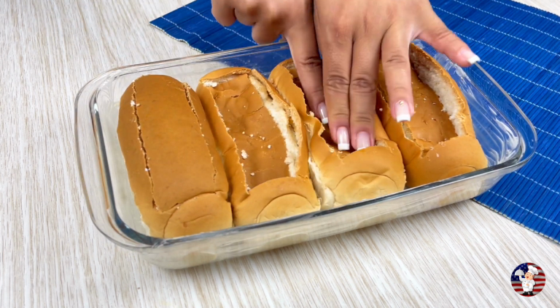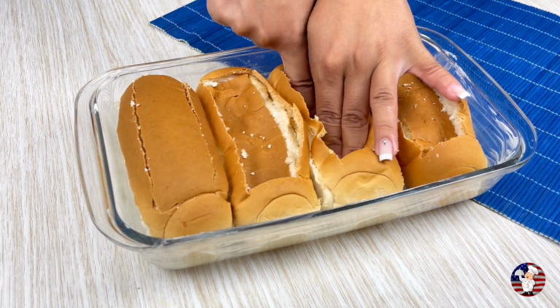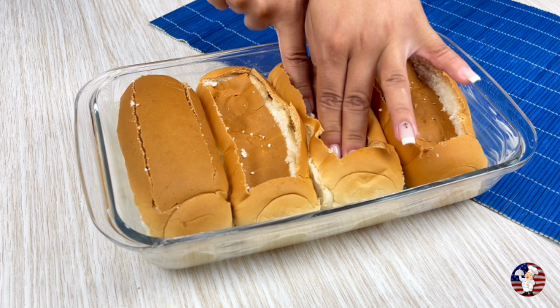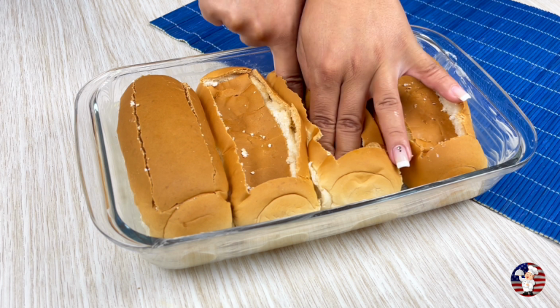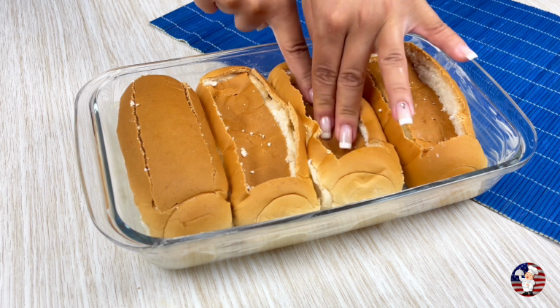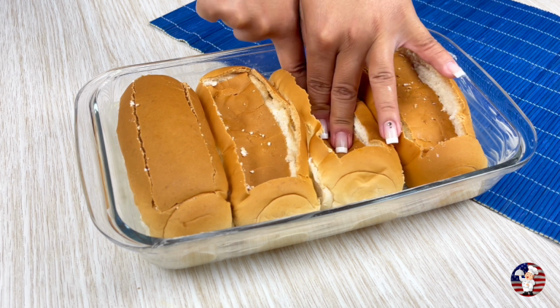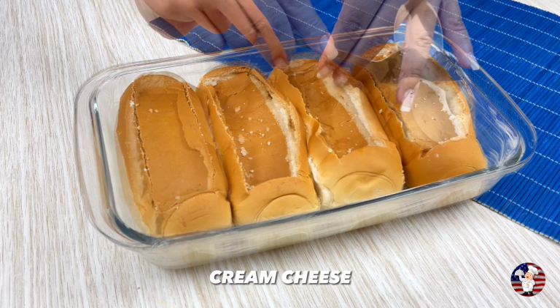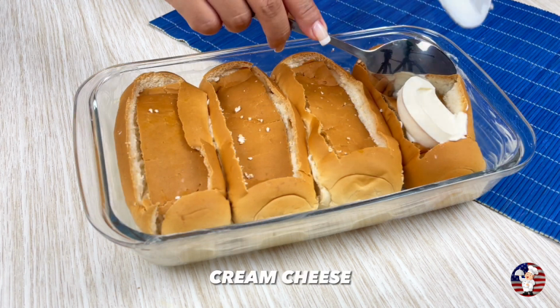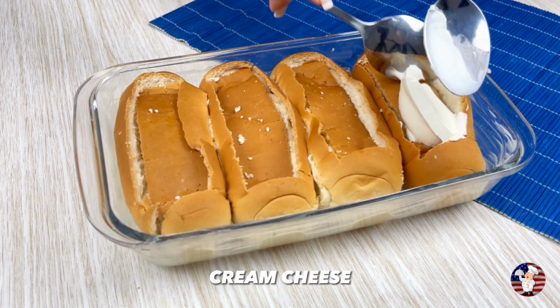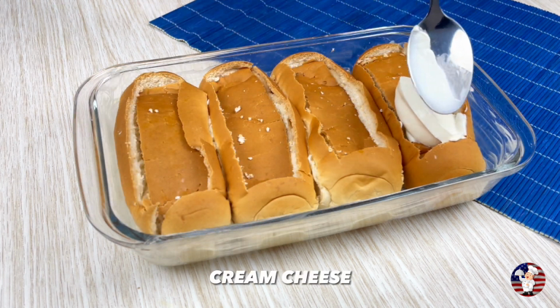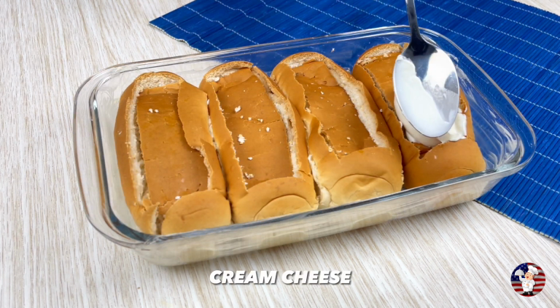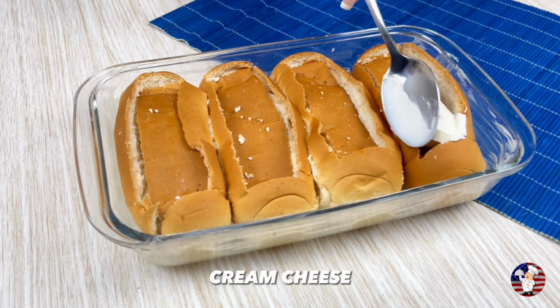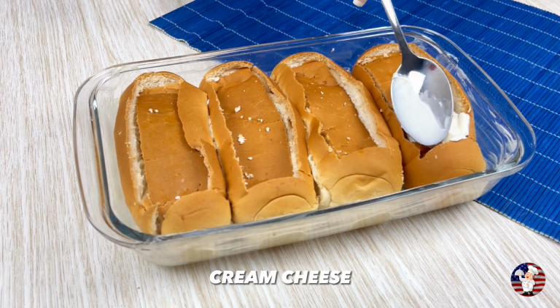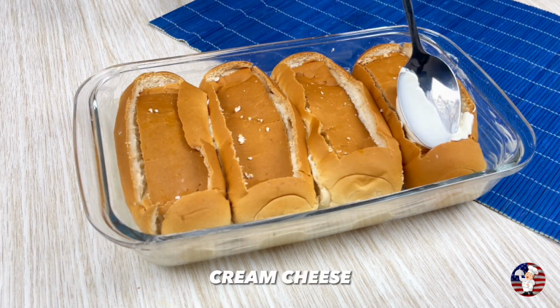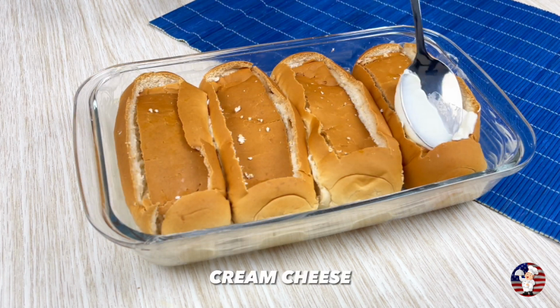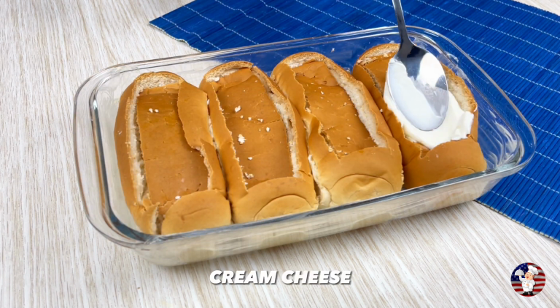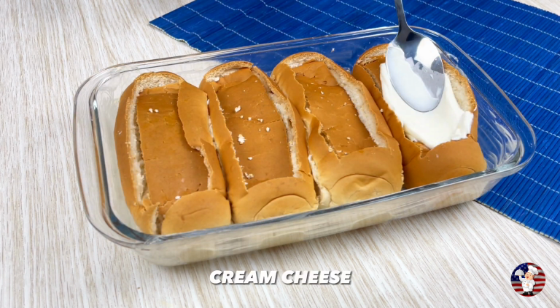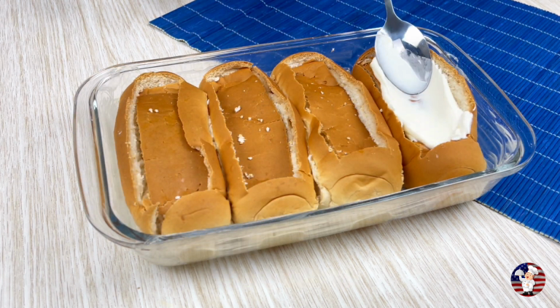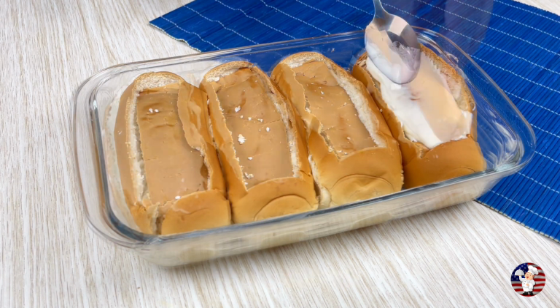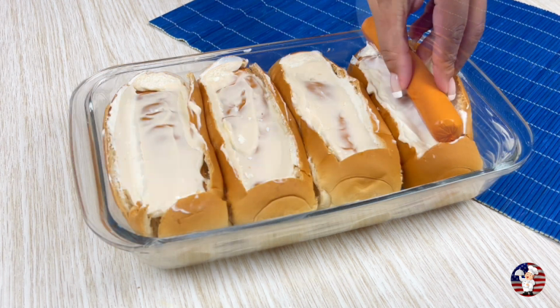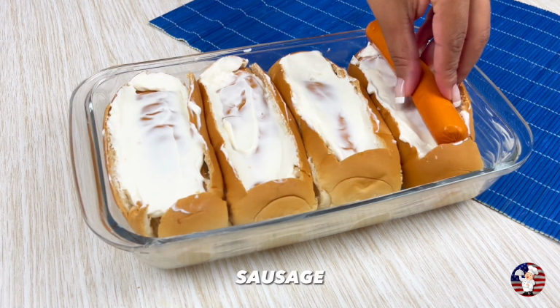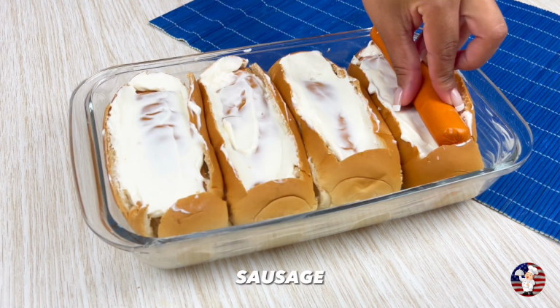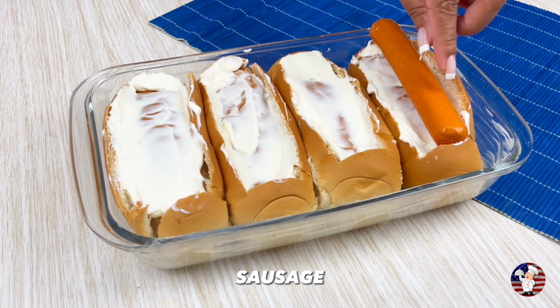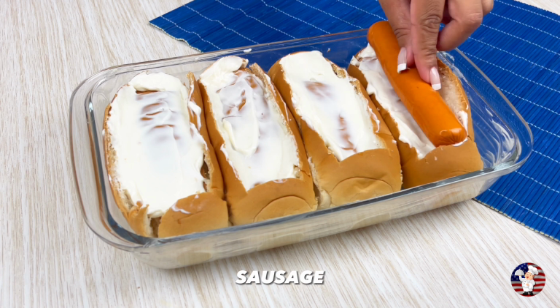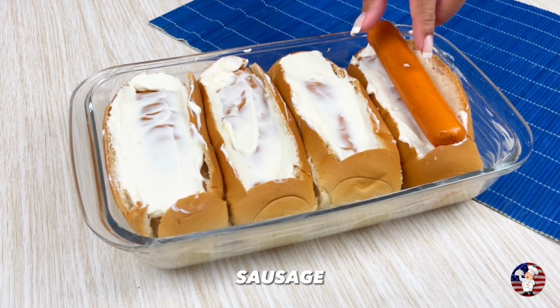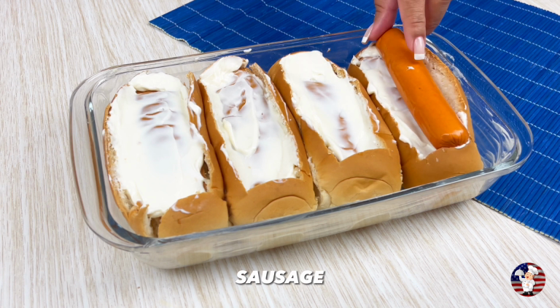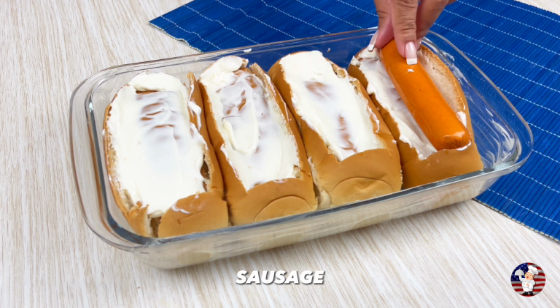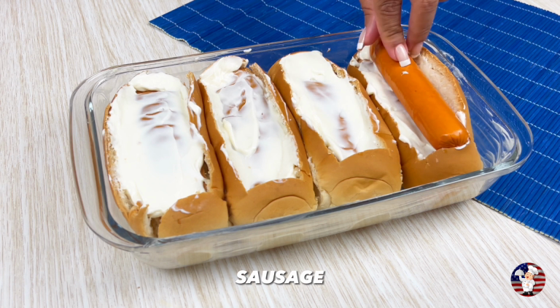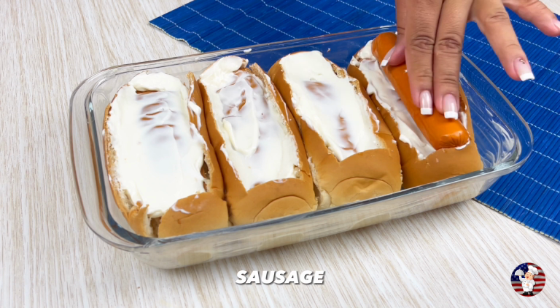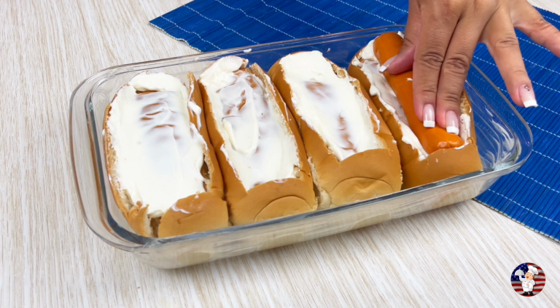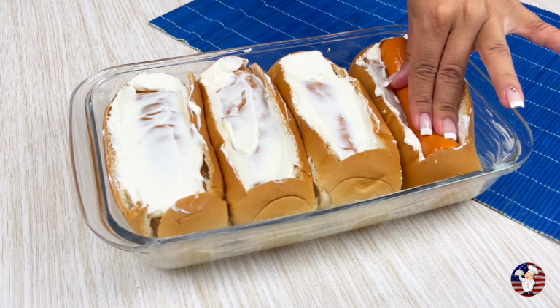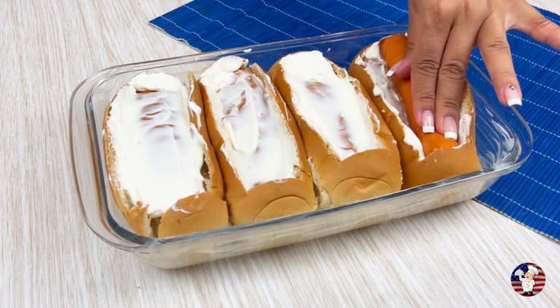After cutting it, we will add curd cheese to taste. Then place 4 units of sausage, one on each bun.